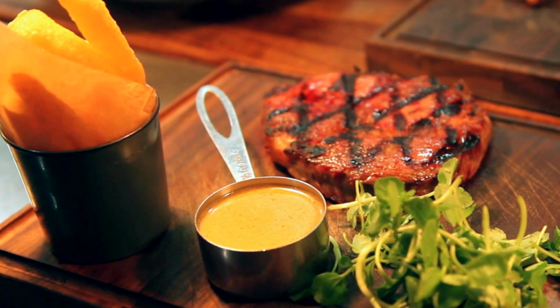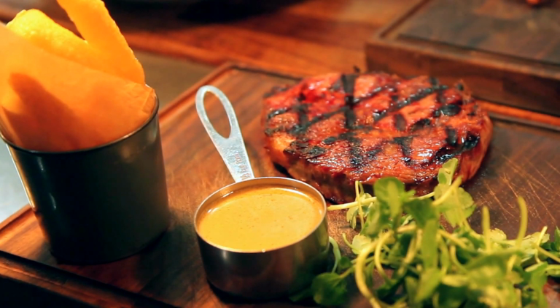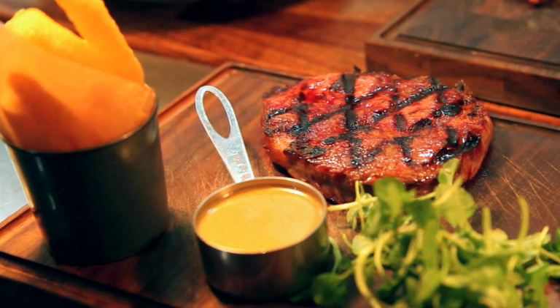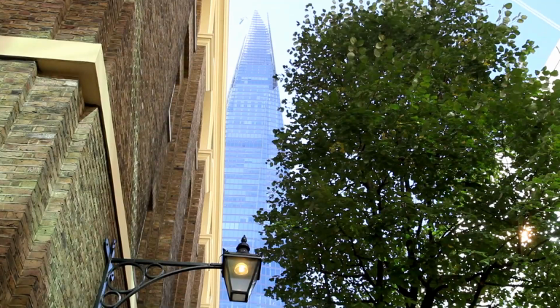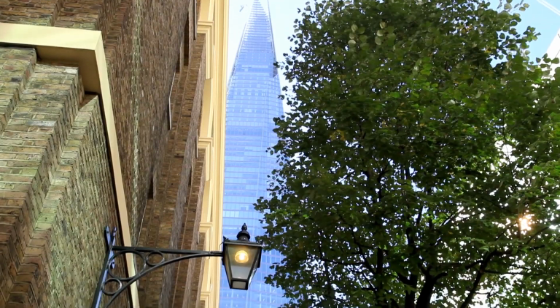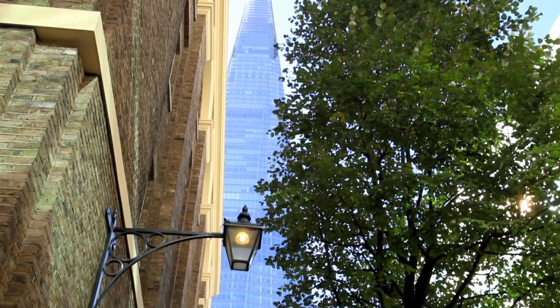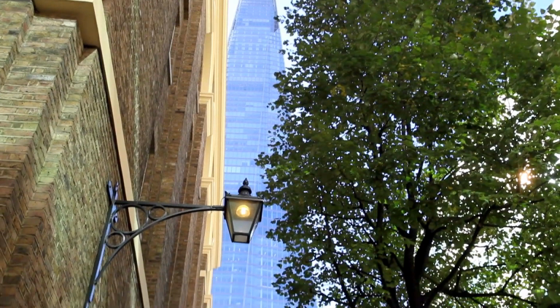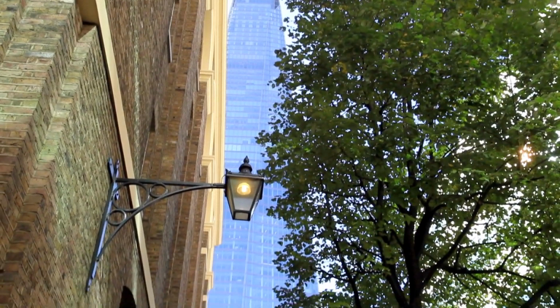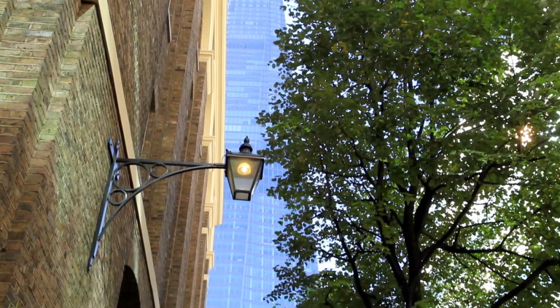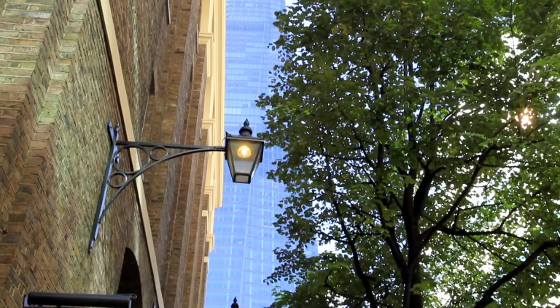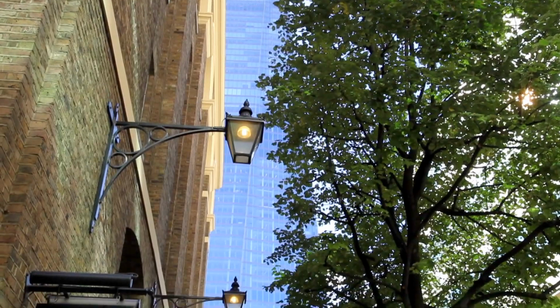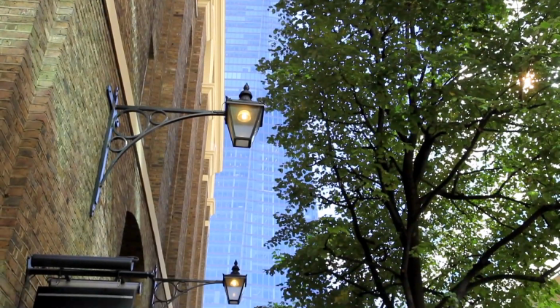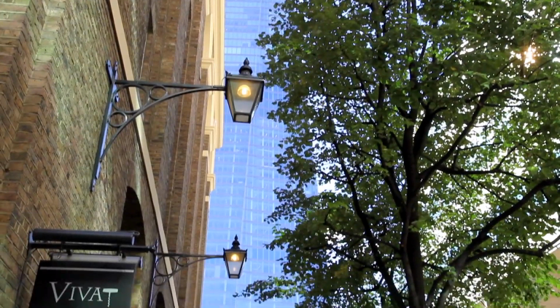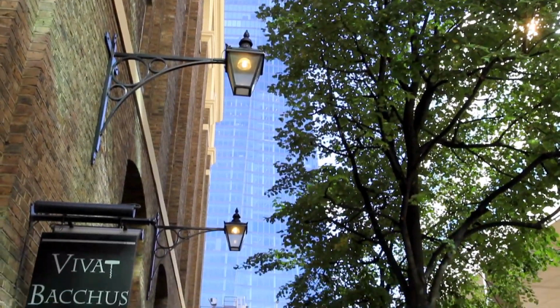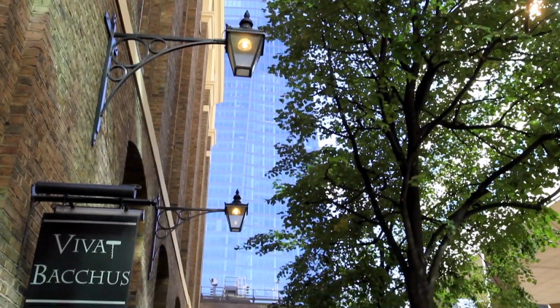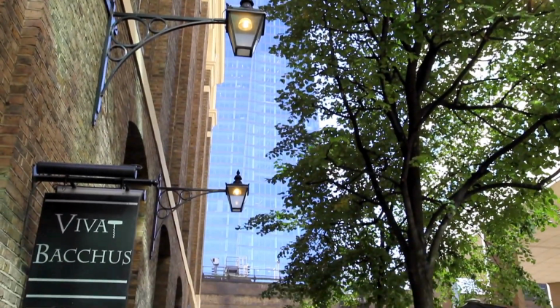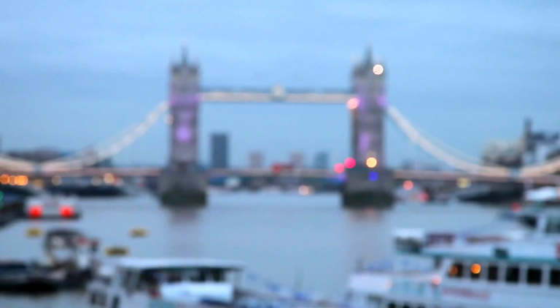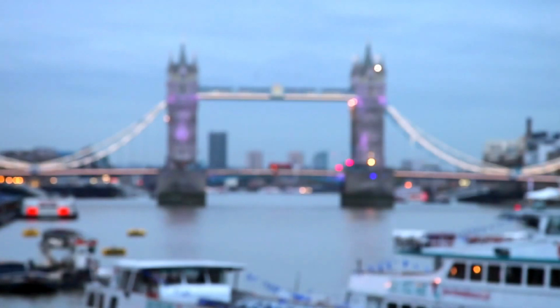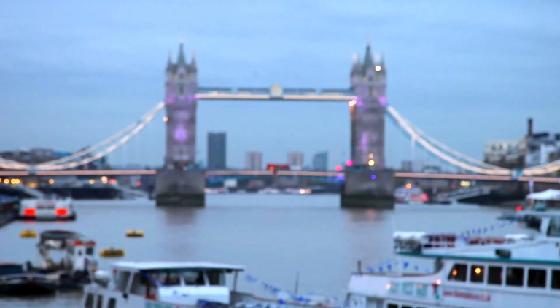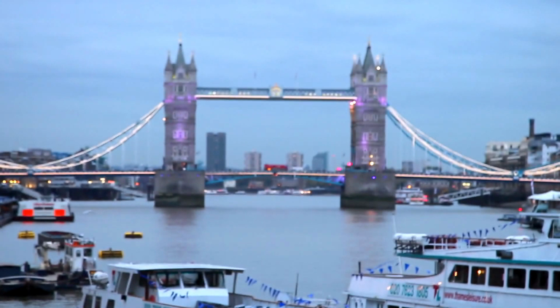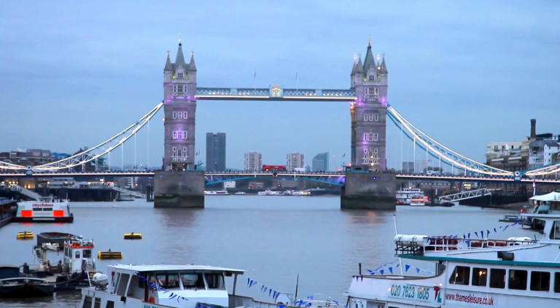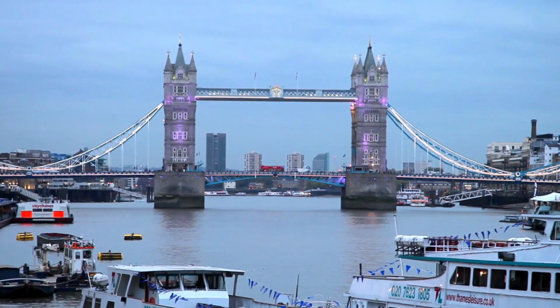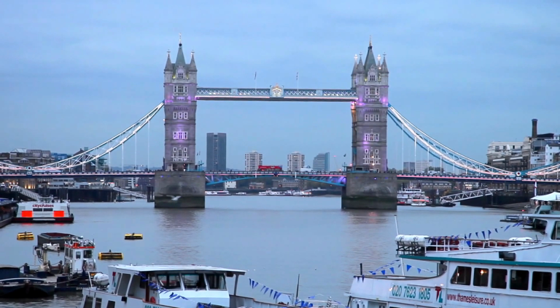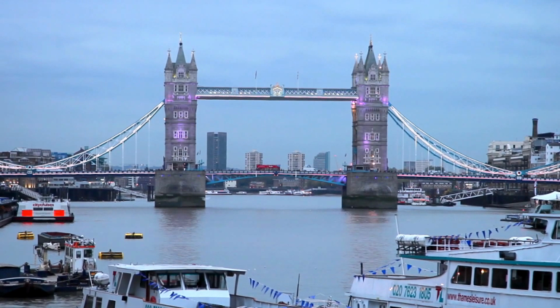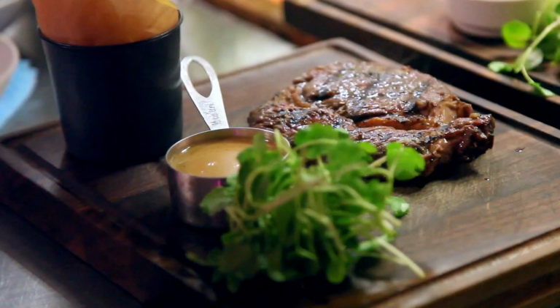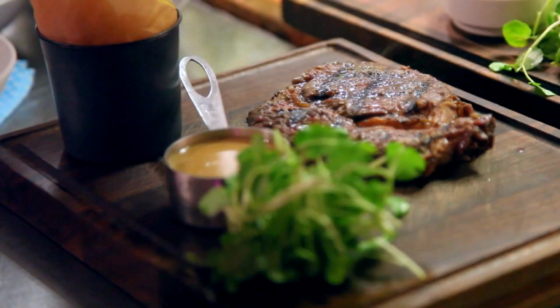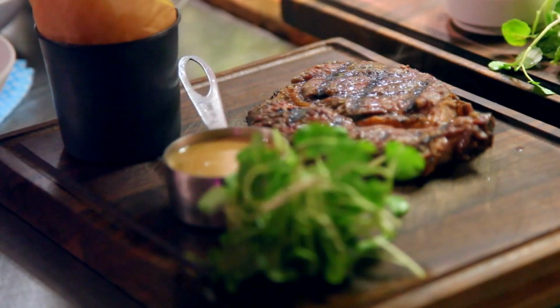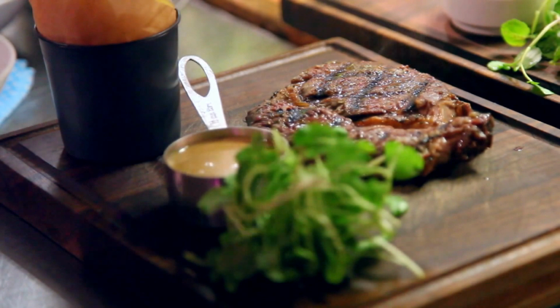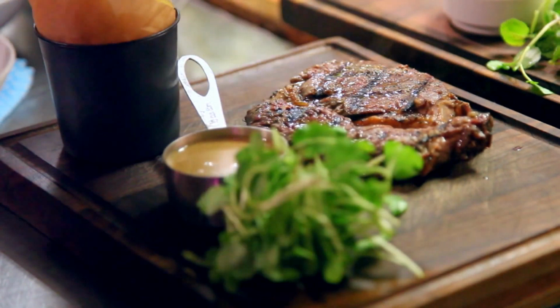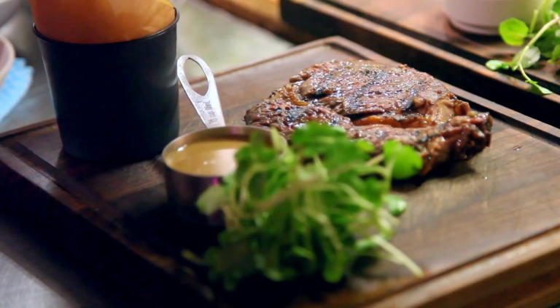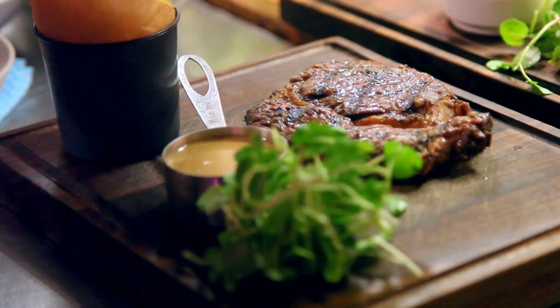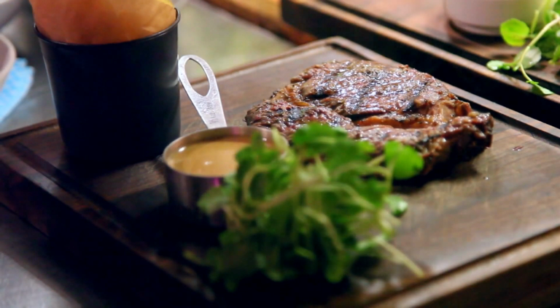And what better way to round off a trip to the top of the Shard, or a leisurely stroll across Tower Bridge, than an expertly grilled piece of meat over at Vivit Bacchus London Bridge.